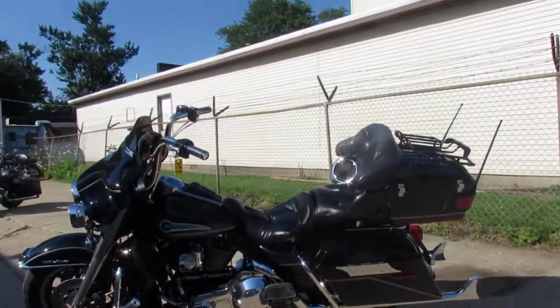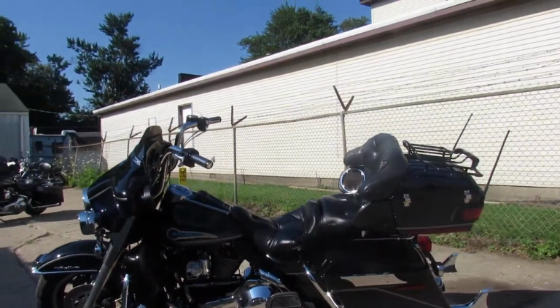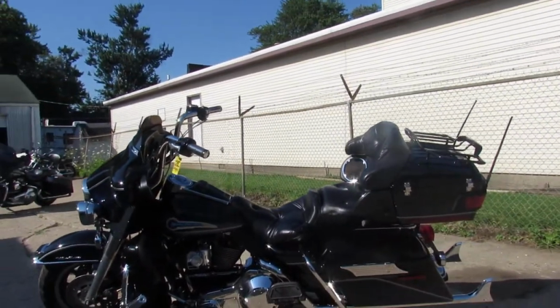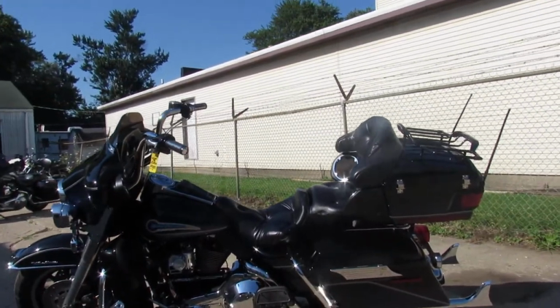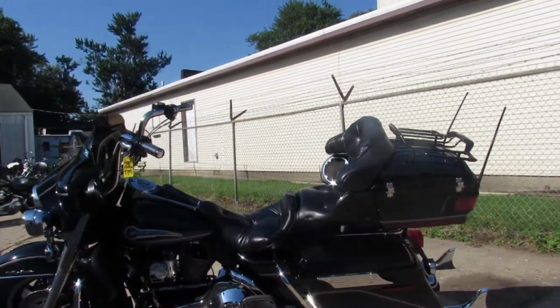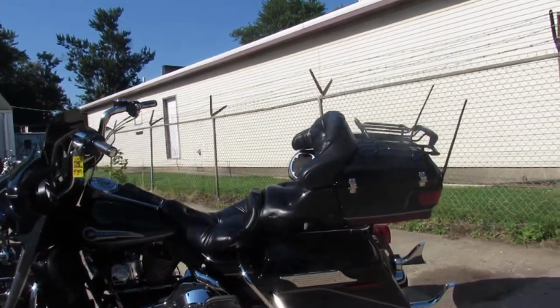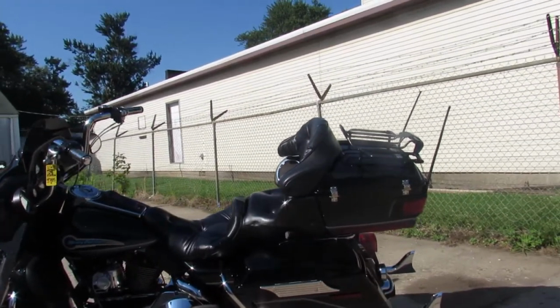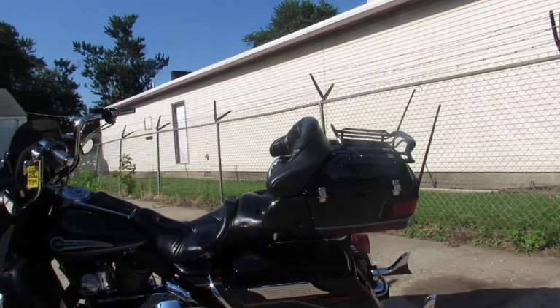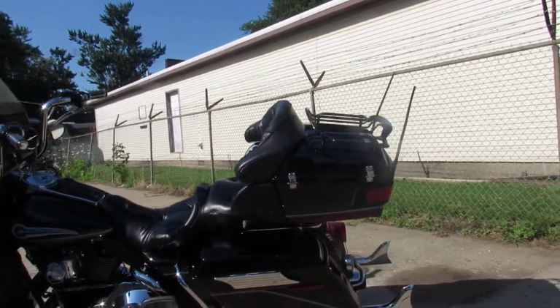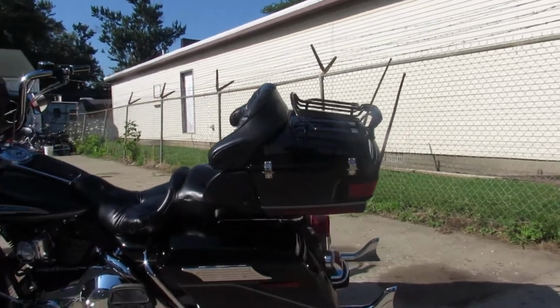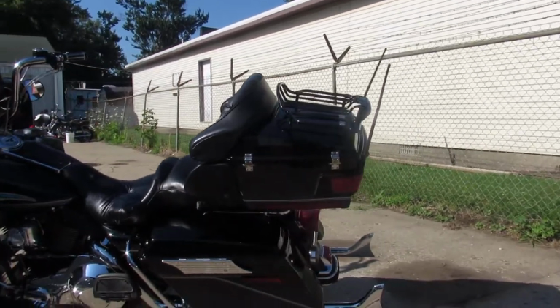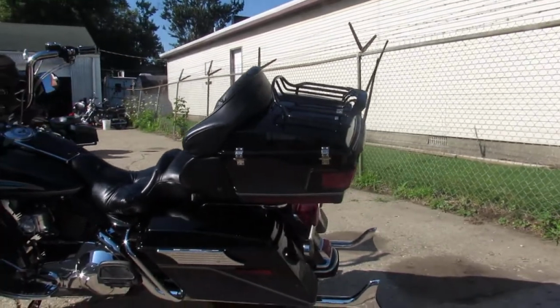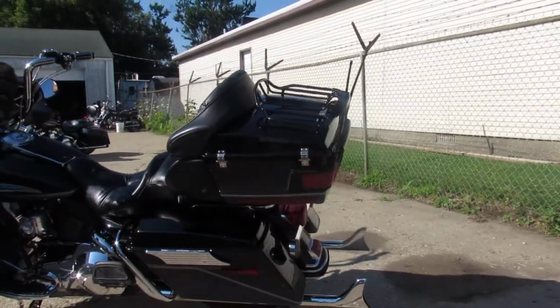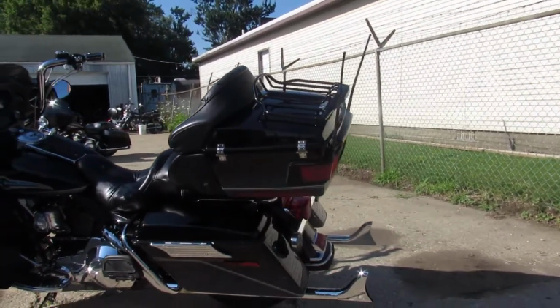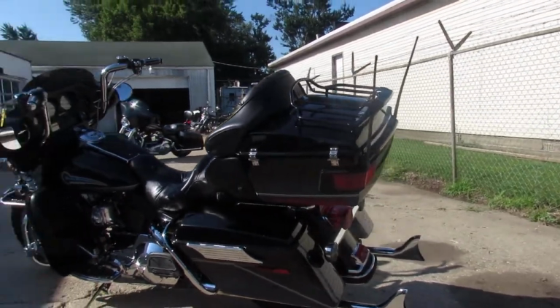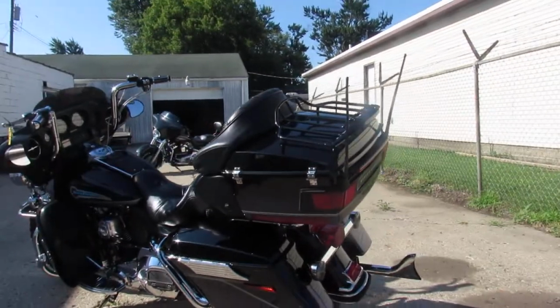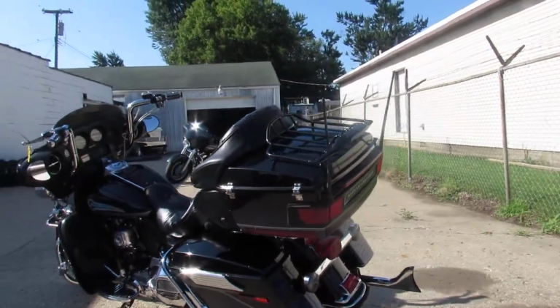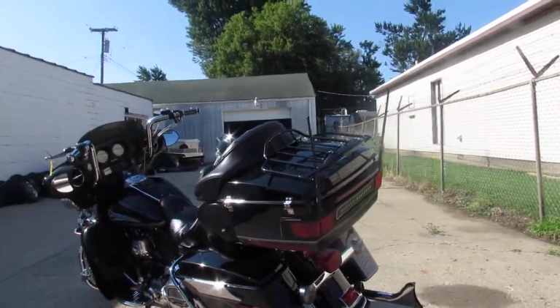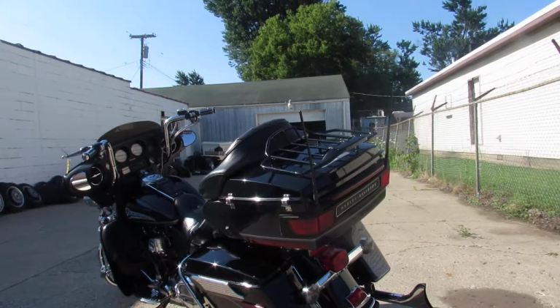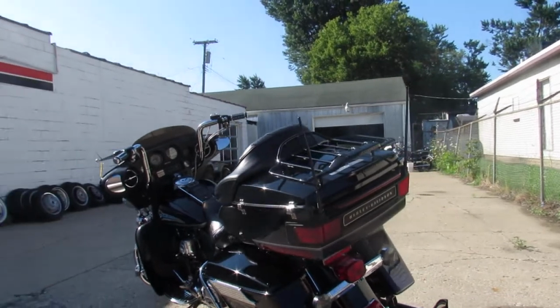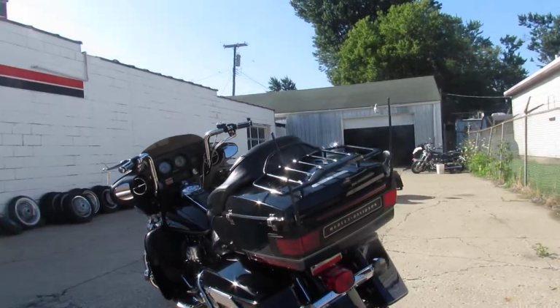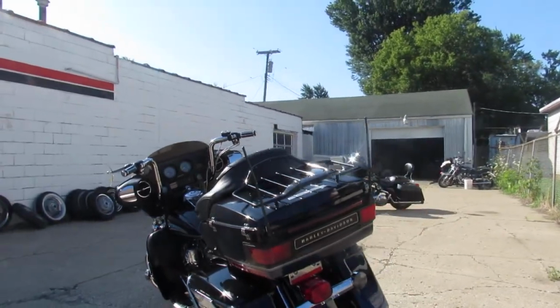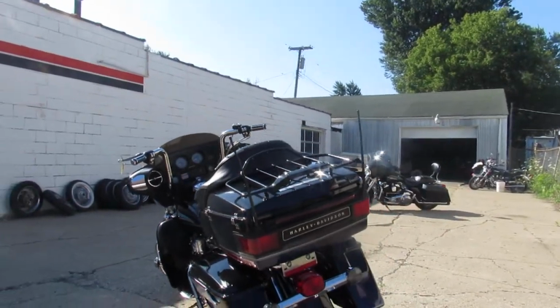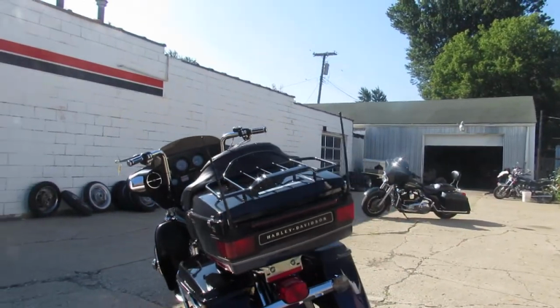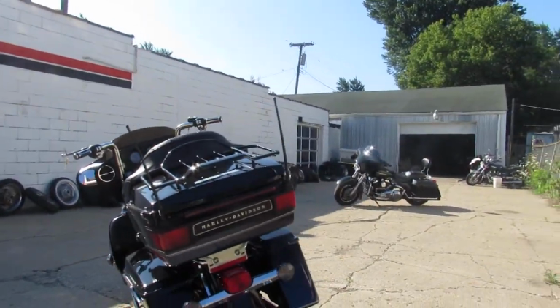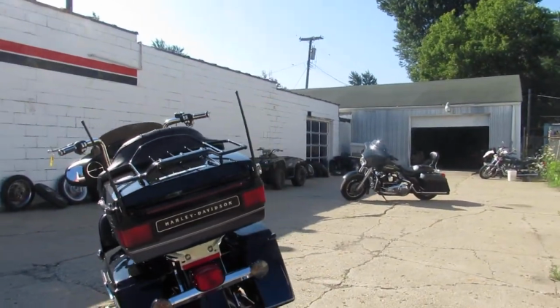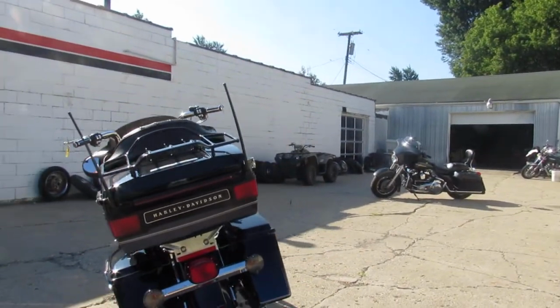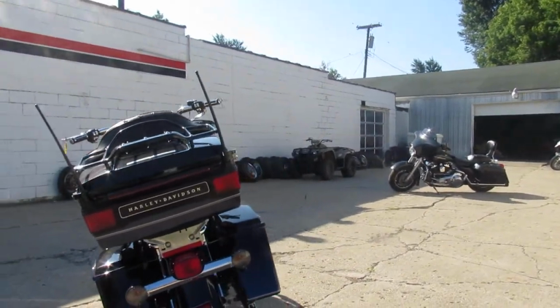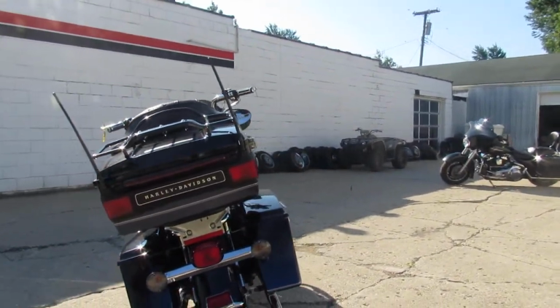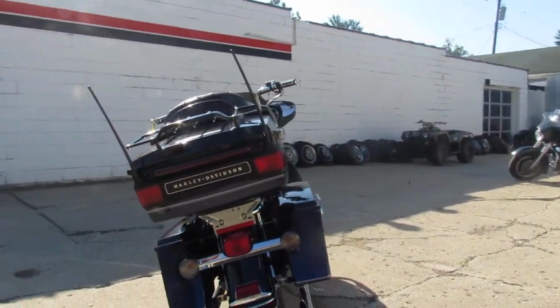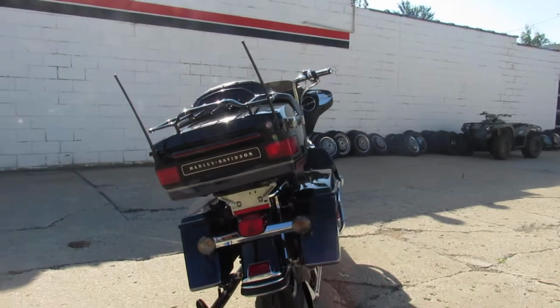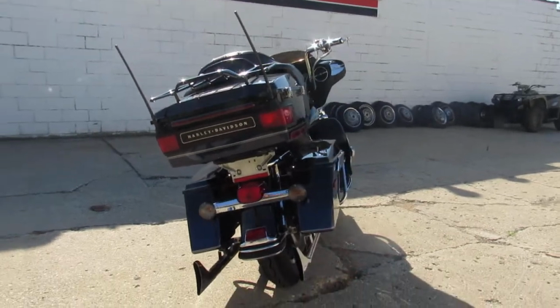Hey guys, ApprovalPowersports.com here doing some videos on some bikes we just got in. This one here is a 1998 Harley Davidson Electraglide Ultra Classic for sale. Nice clean bike, everything works. It's got the whale tail exhaust and tons of chrome.